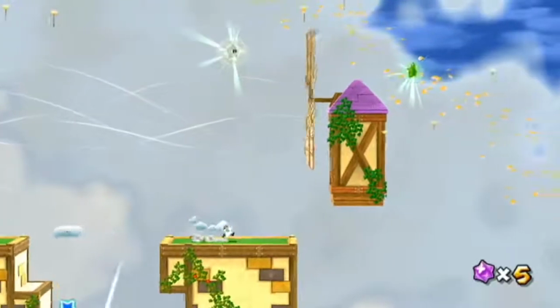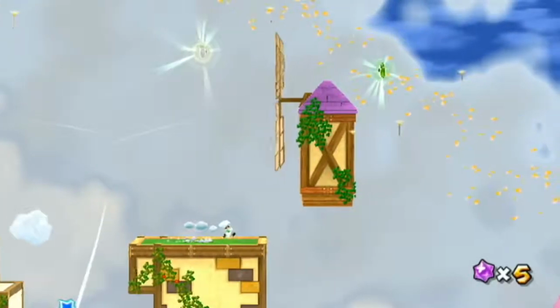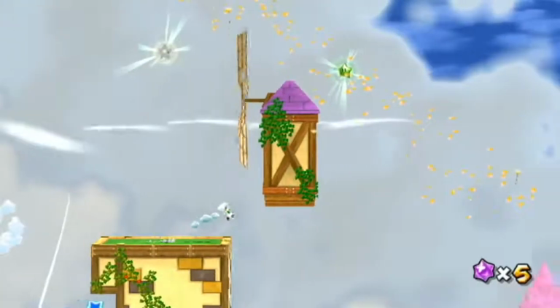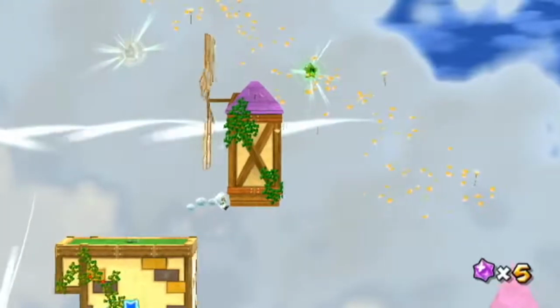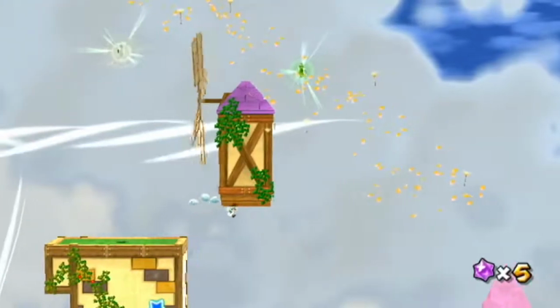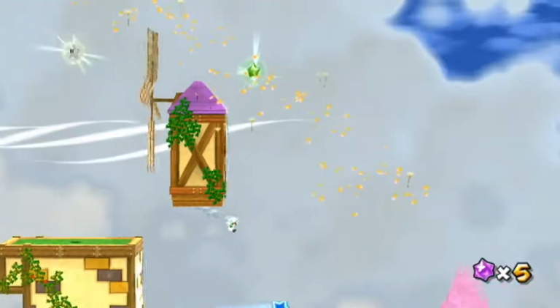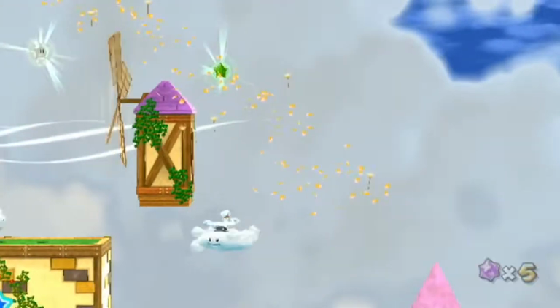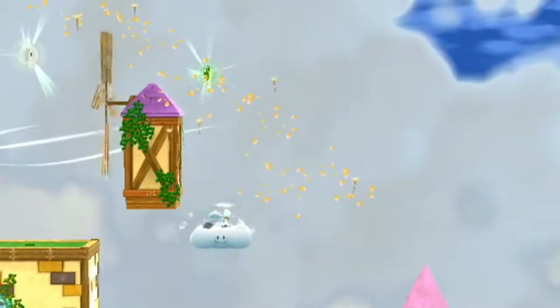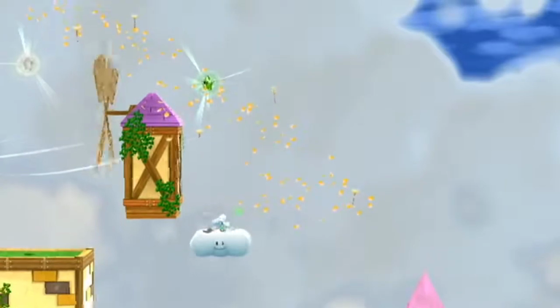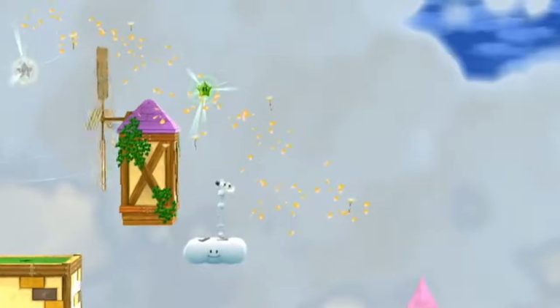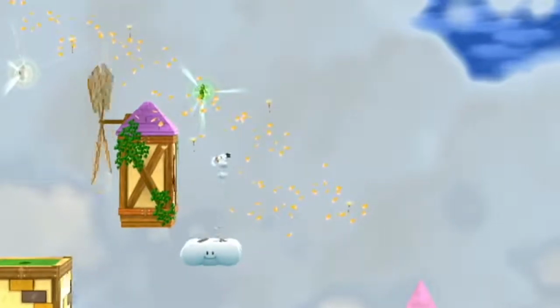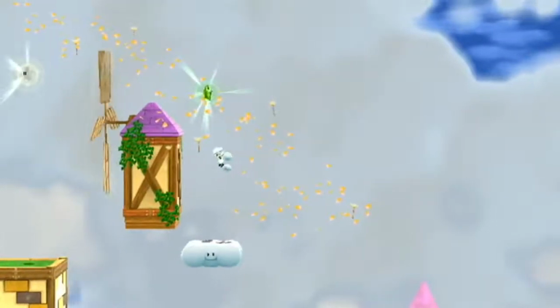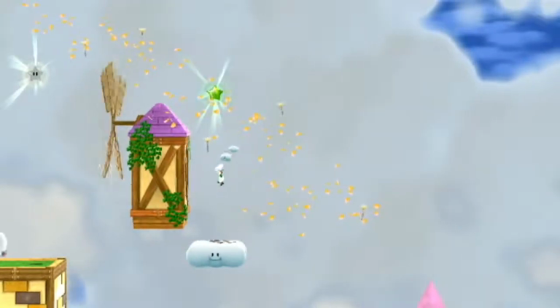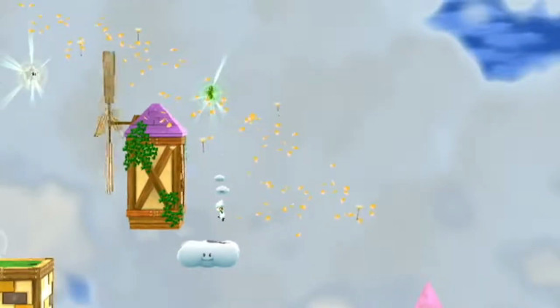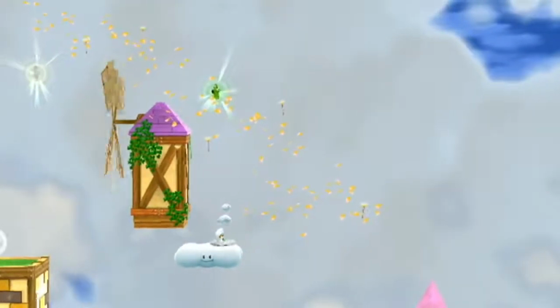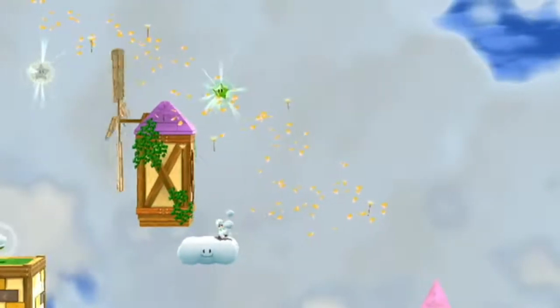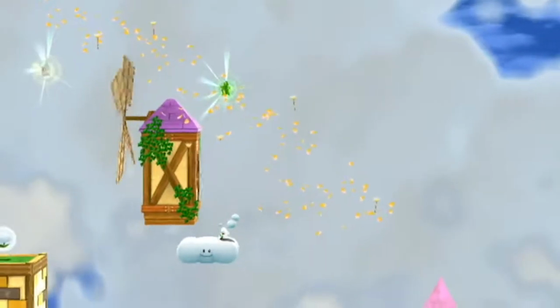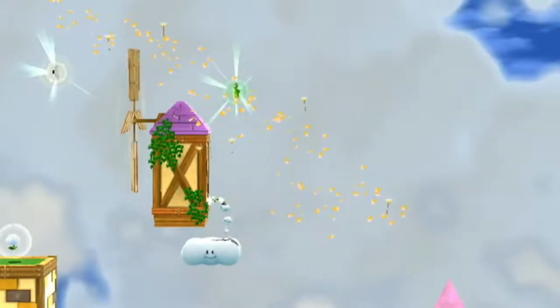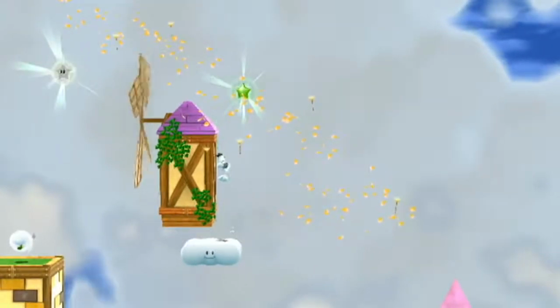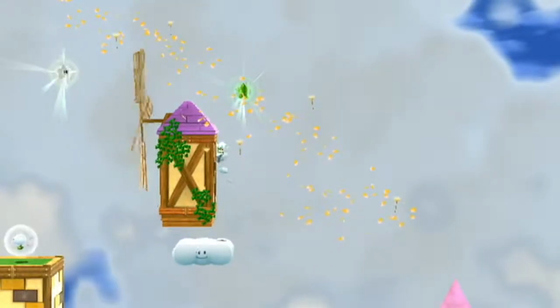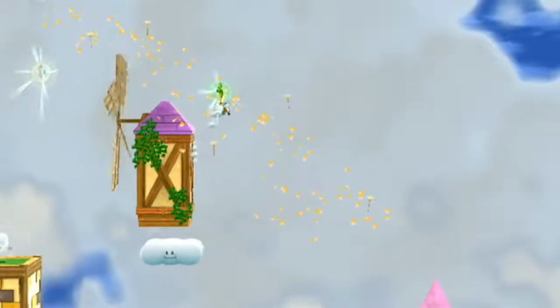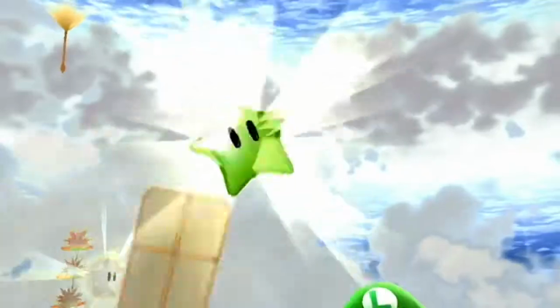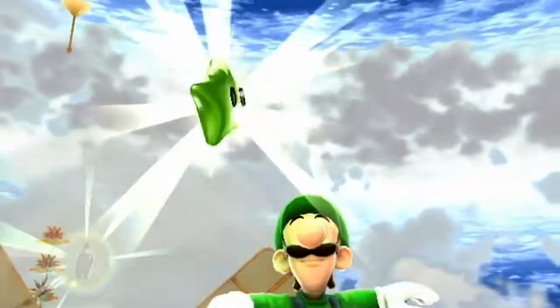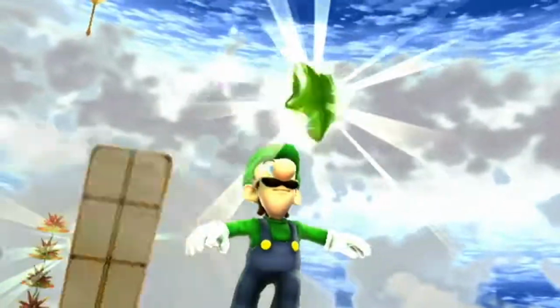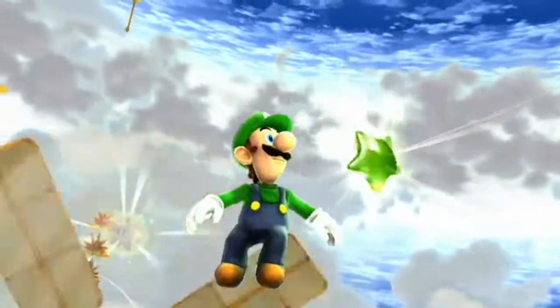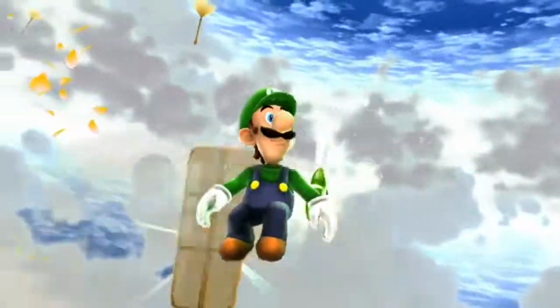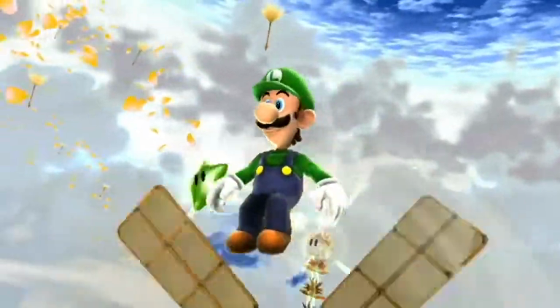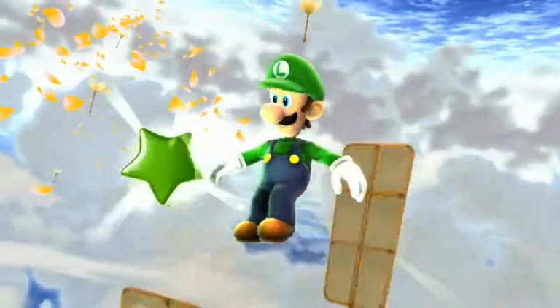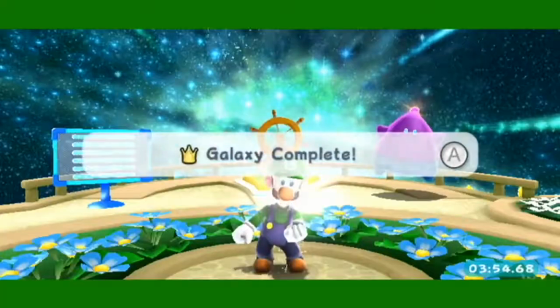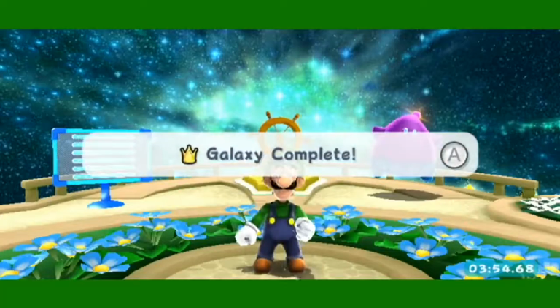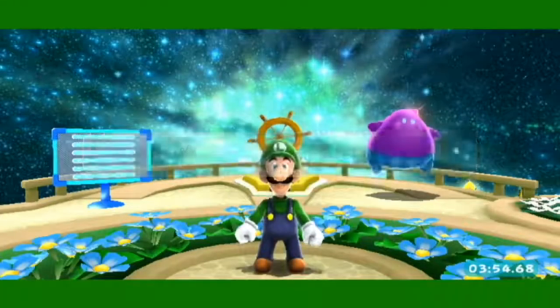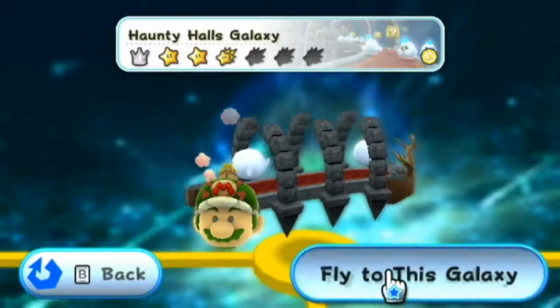Star number three. Make your way to the end of the level but ignore the star. Go to the right and wall jump or use clouds to get up to the green star. Galaxy complete.